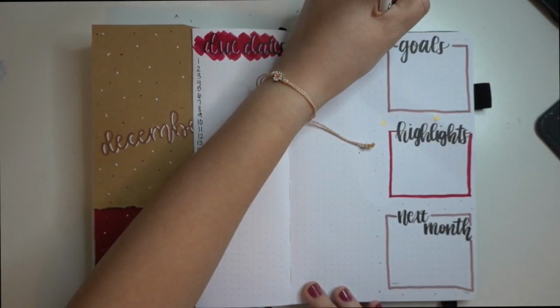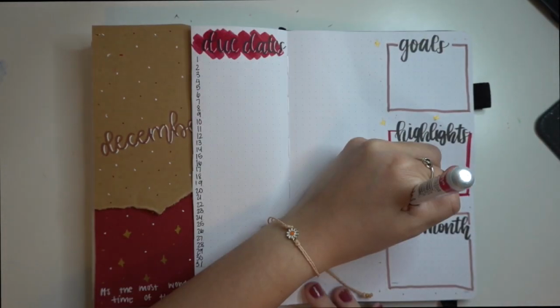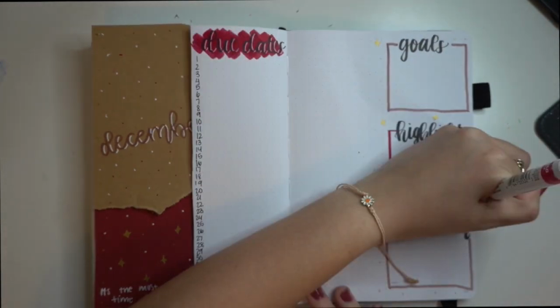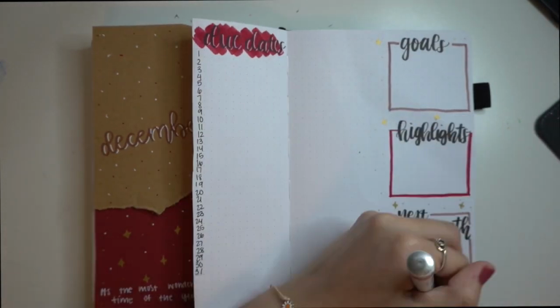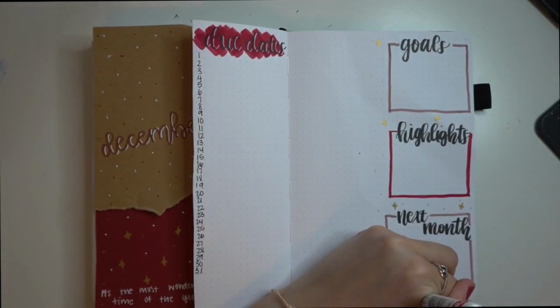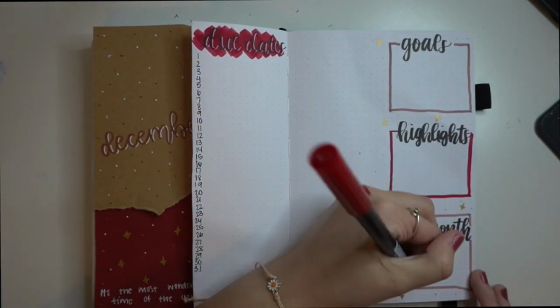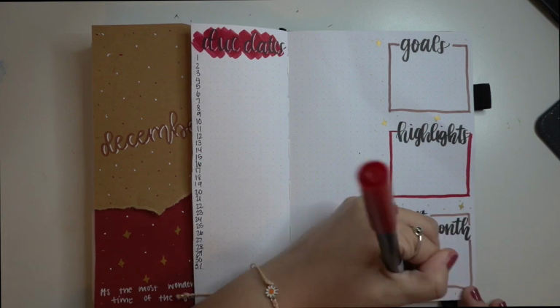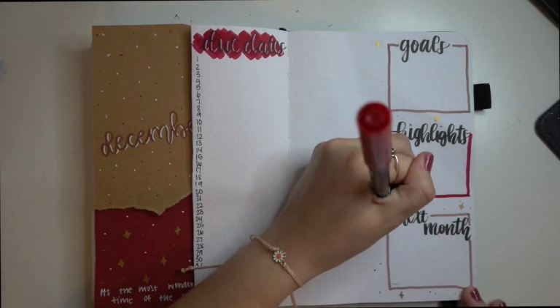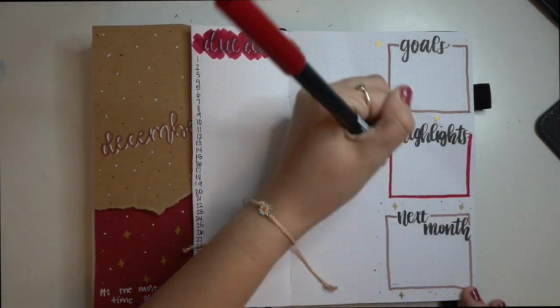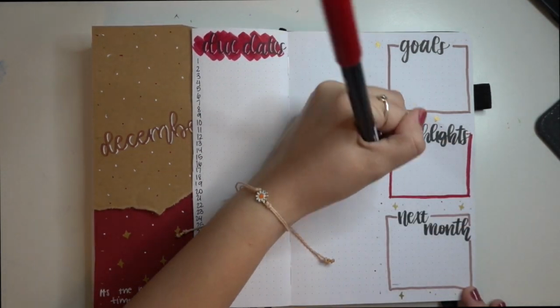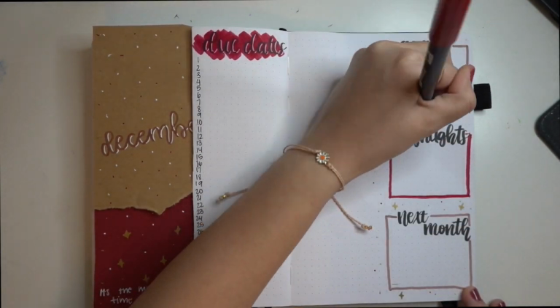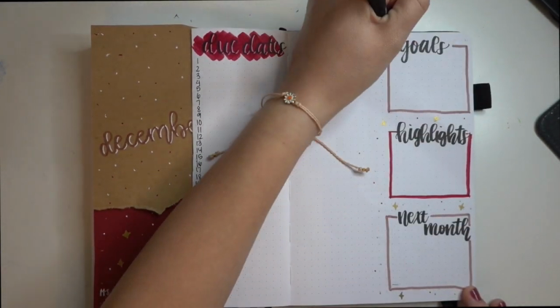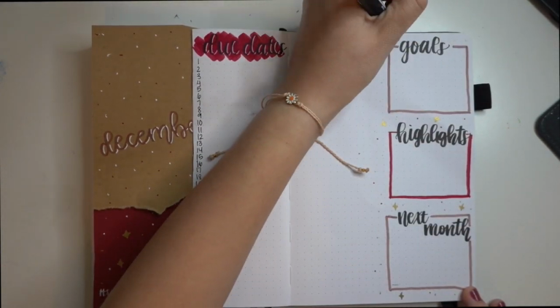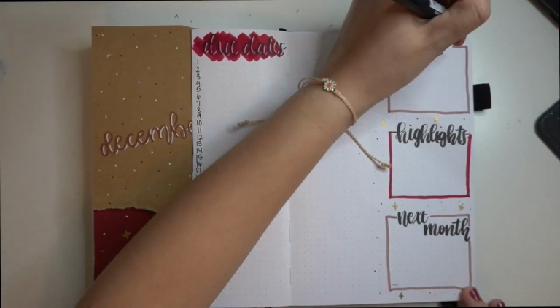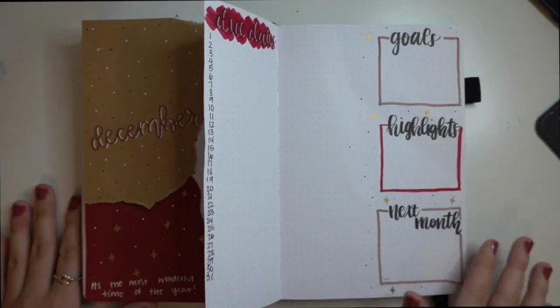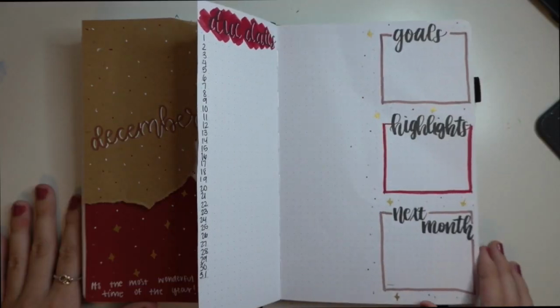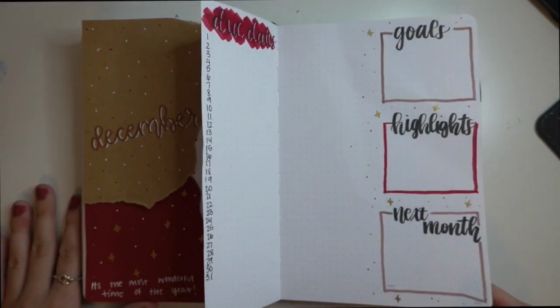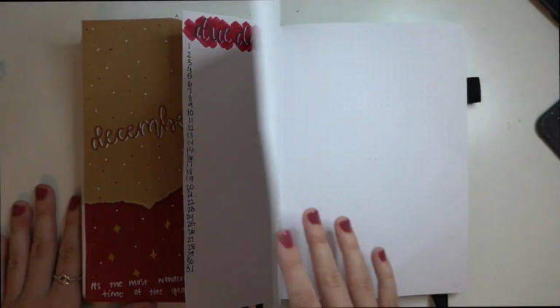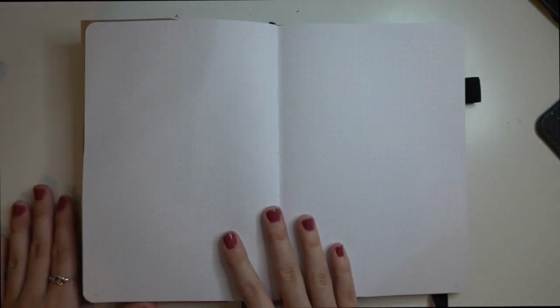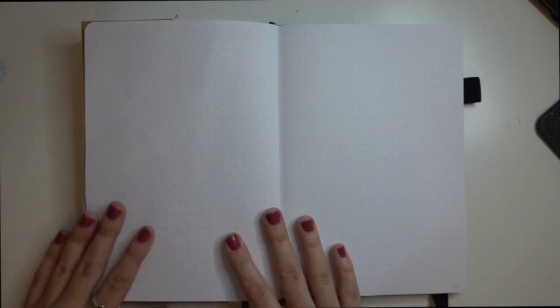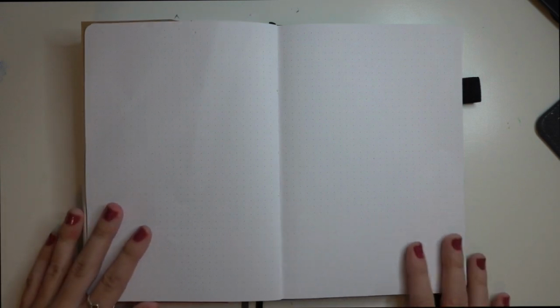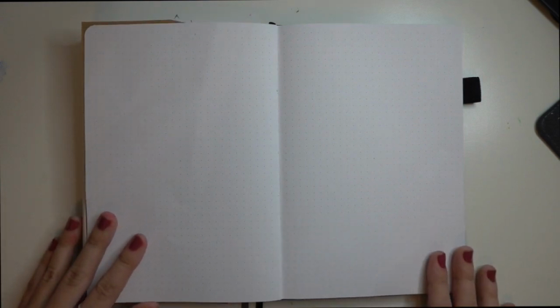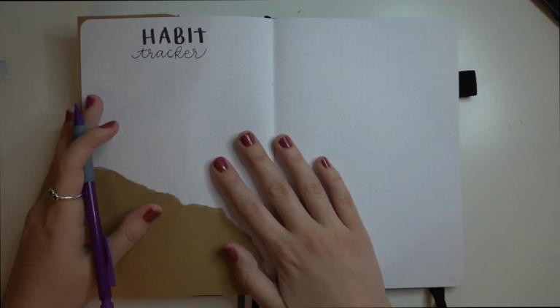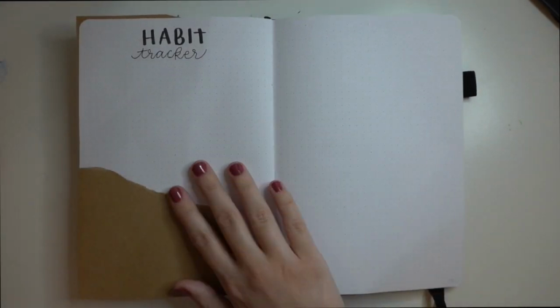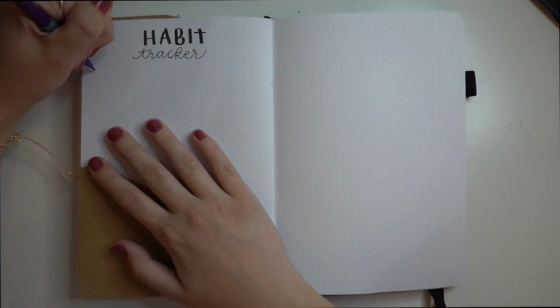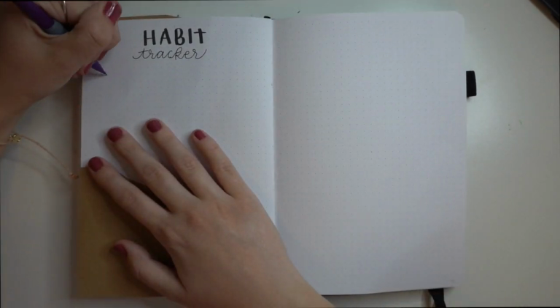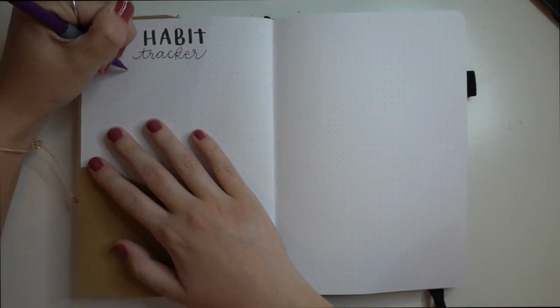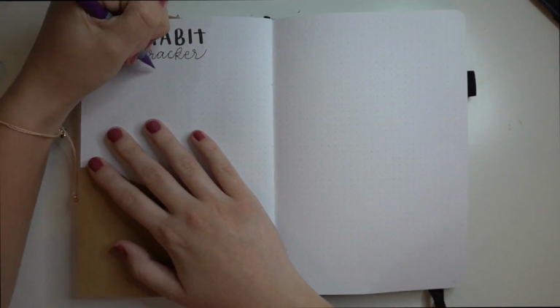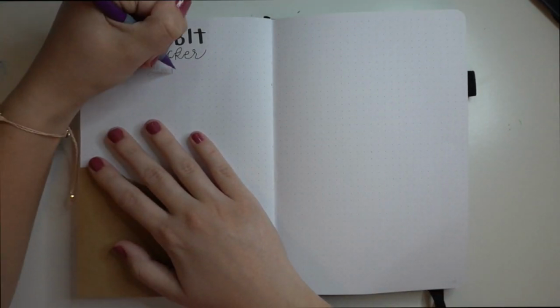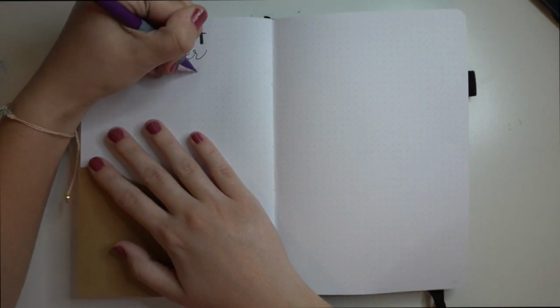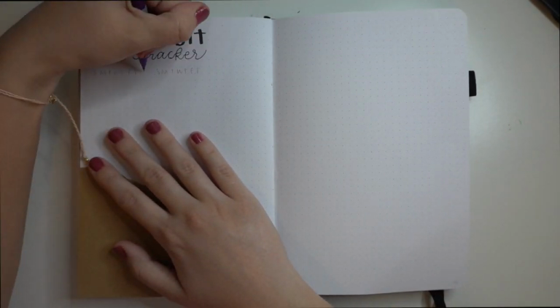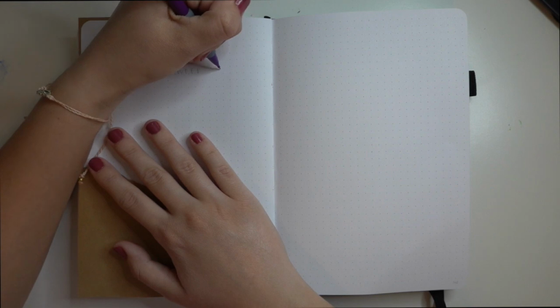I thought I was obsessed with November's spreads, but this month is so much better. I actually made a video of my November spread, so if you wanted to watch that, I will put a card in the corner here.